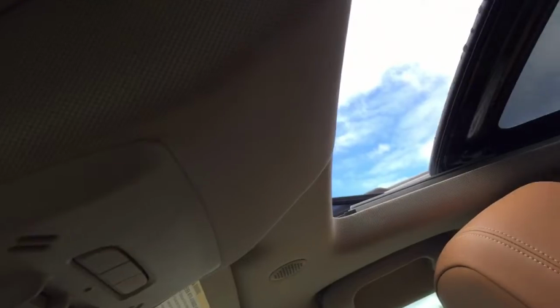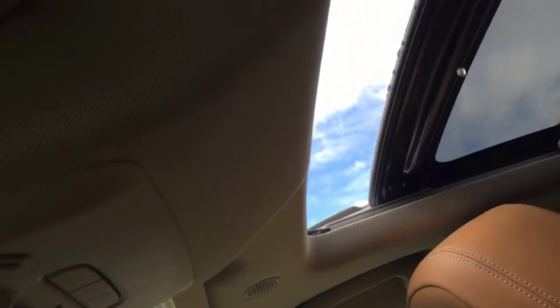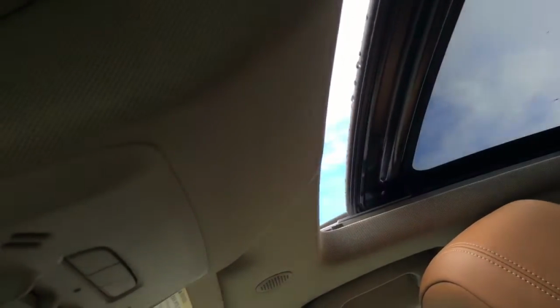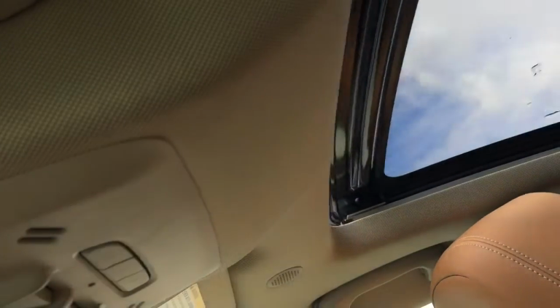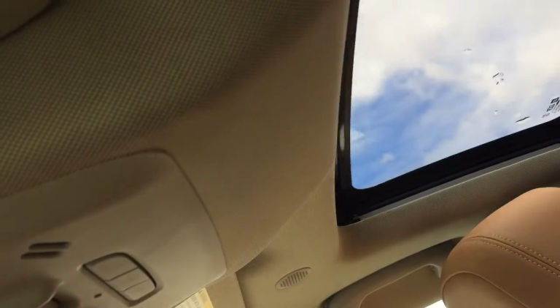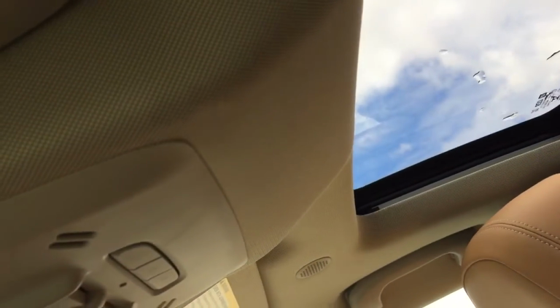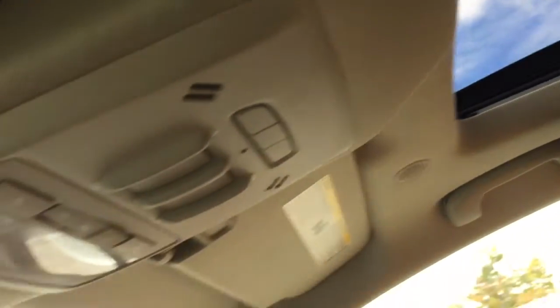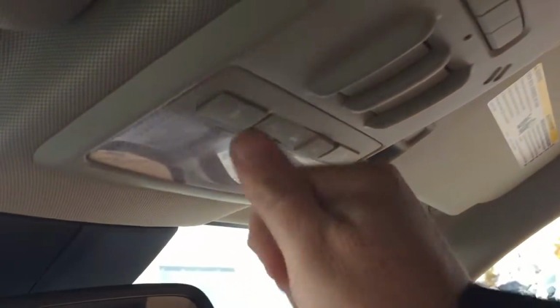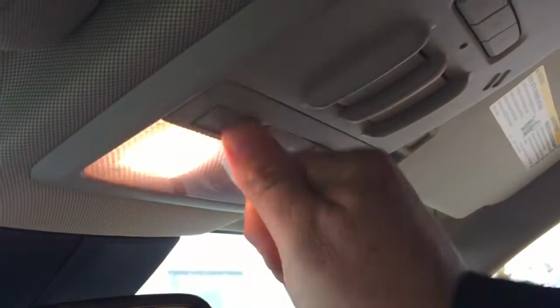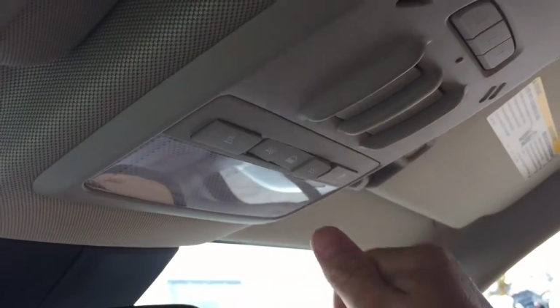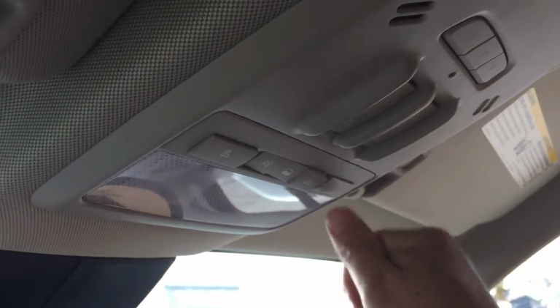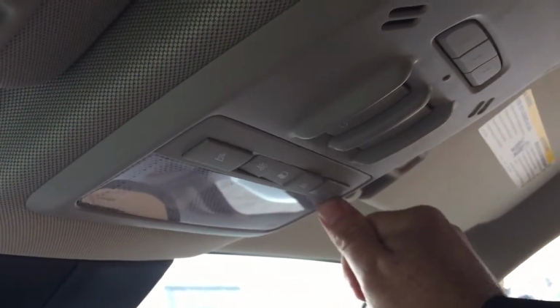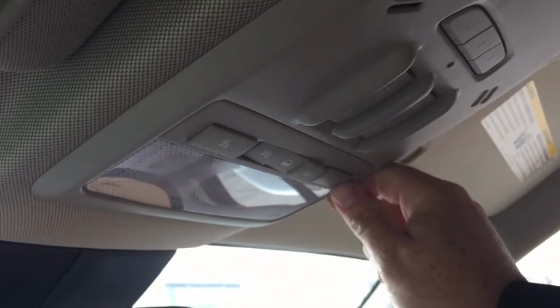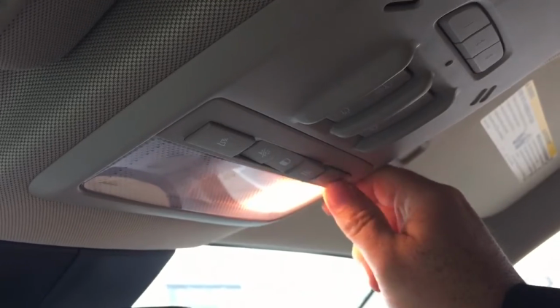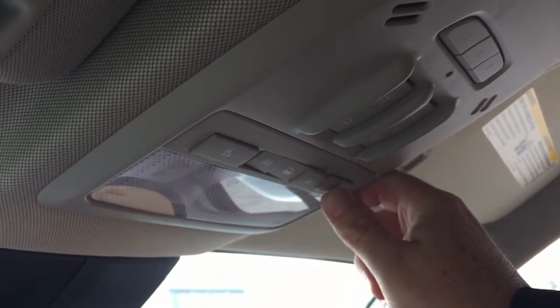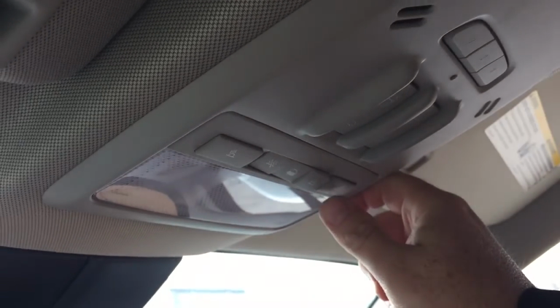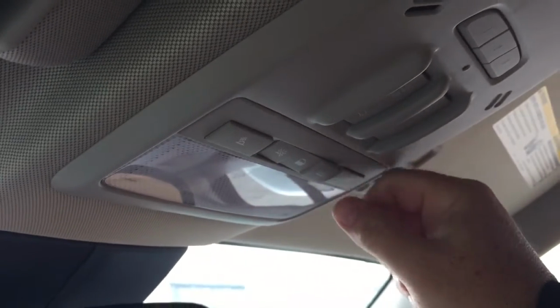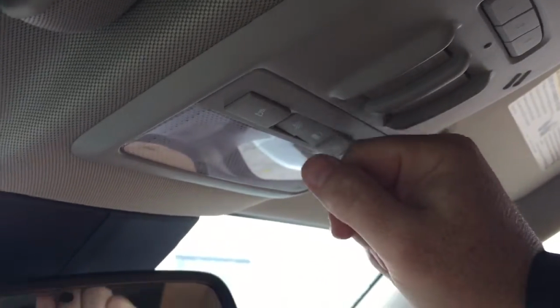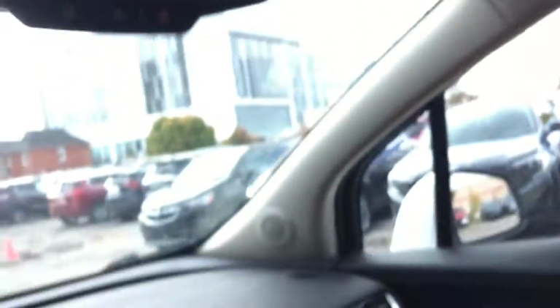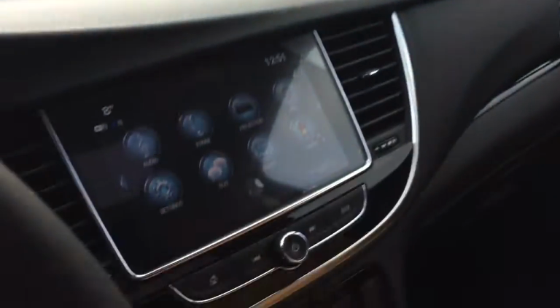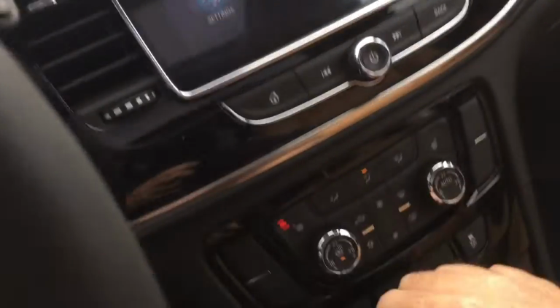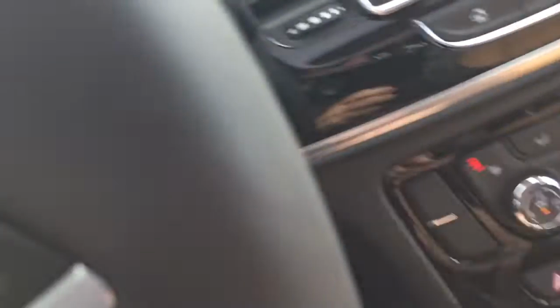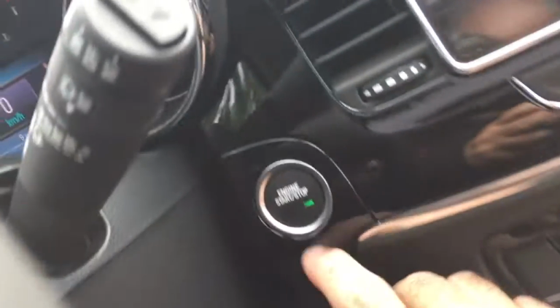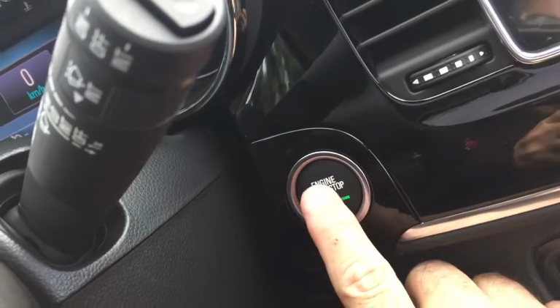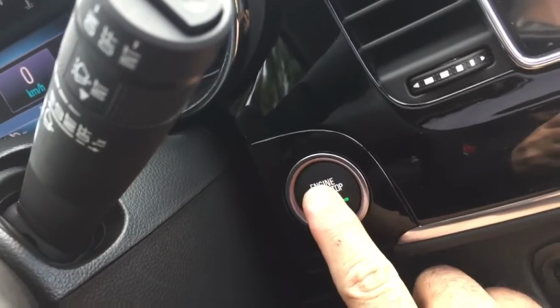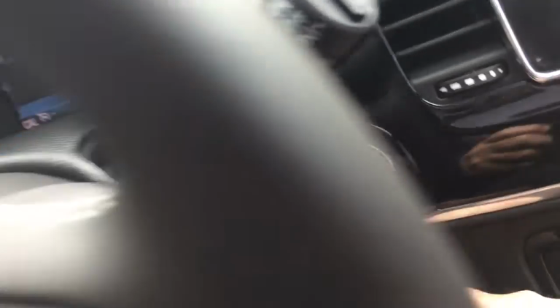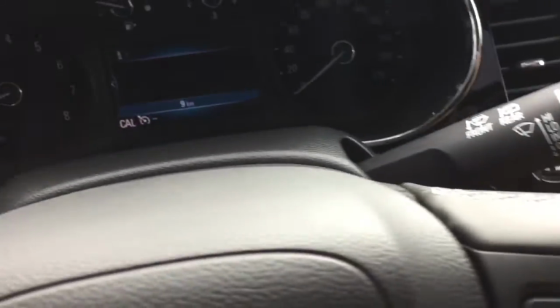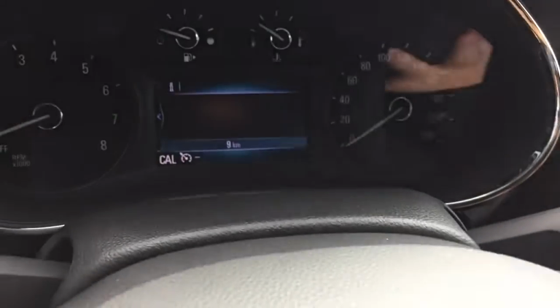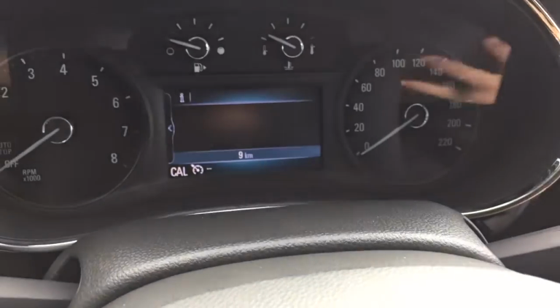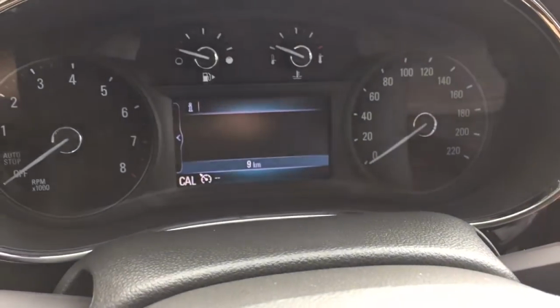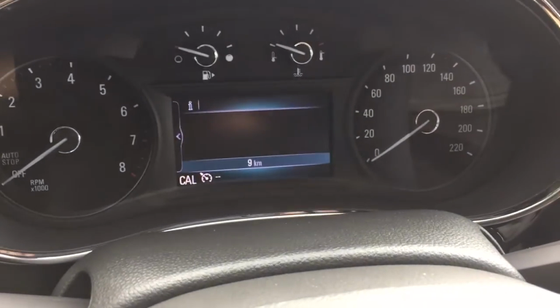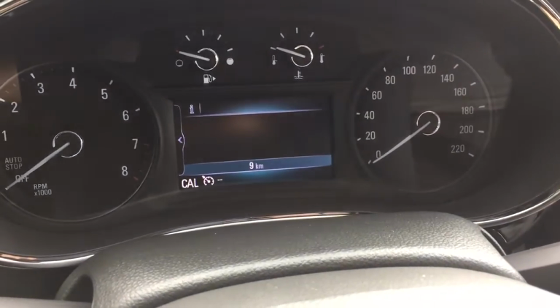It's not exactly sunroof weather today. We have overhead lighting, and again push-start ignition. To turn the engine off, foot on the brake, press this button here, and the engine will shut down.